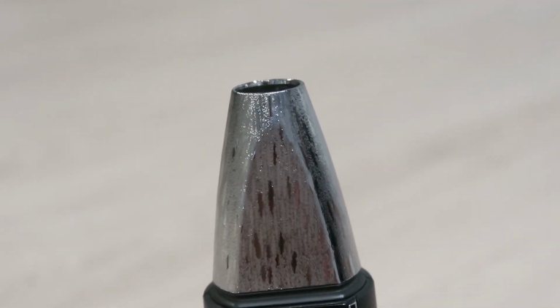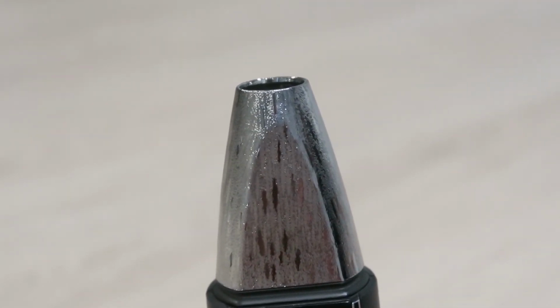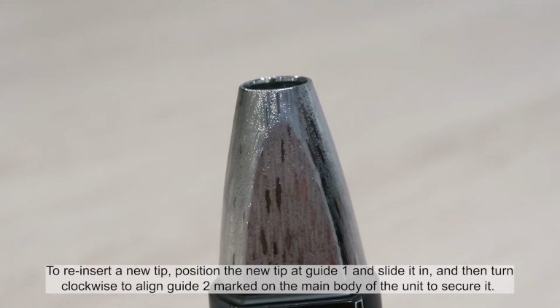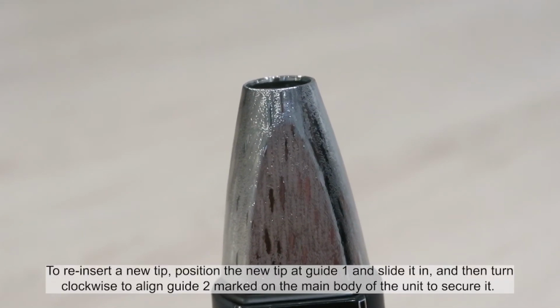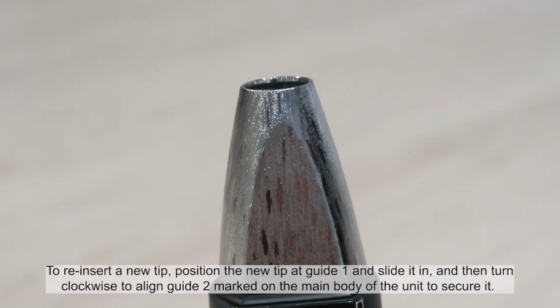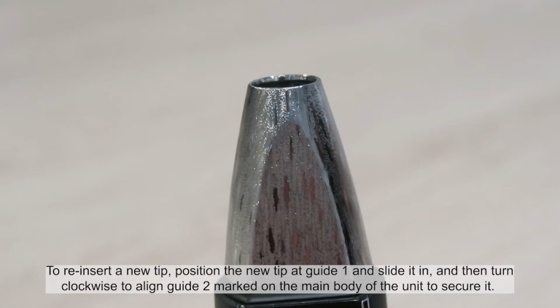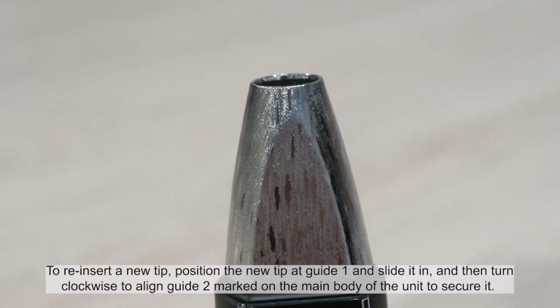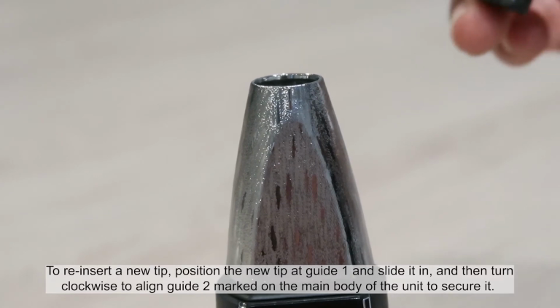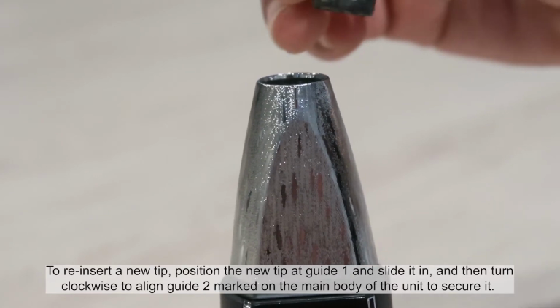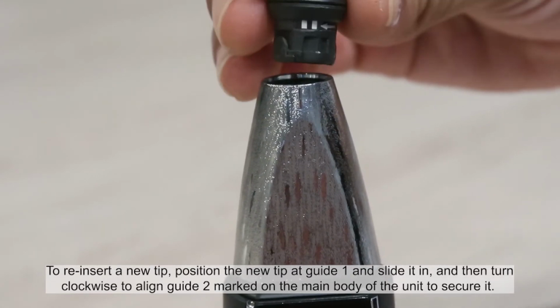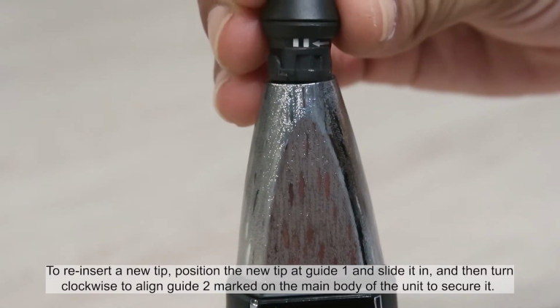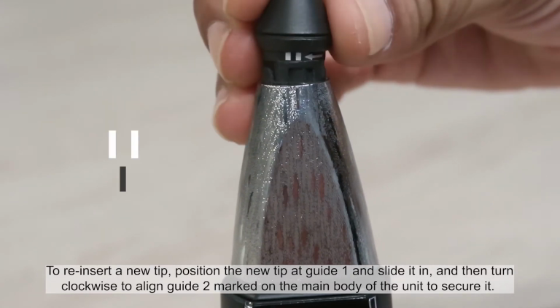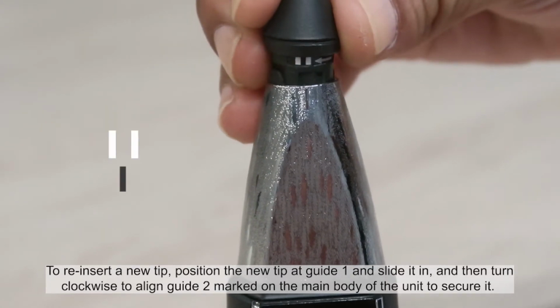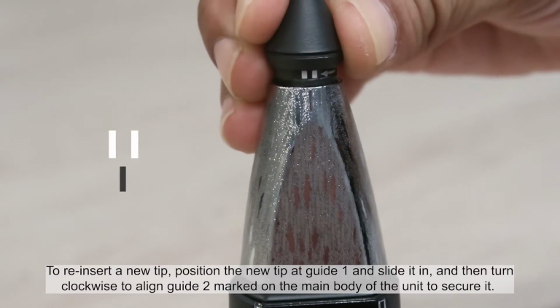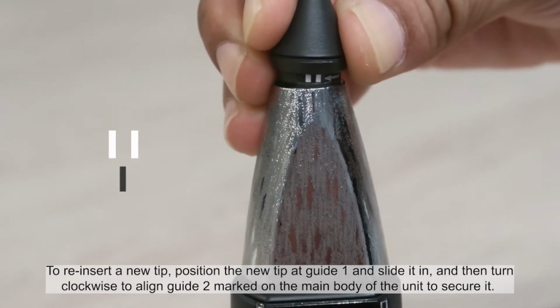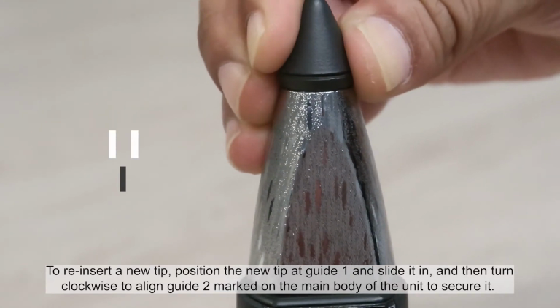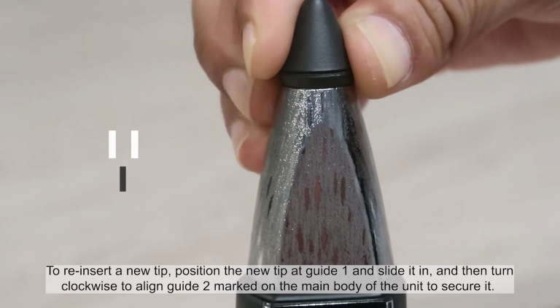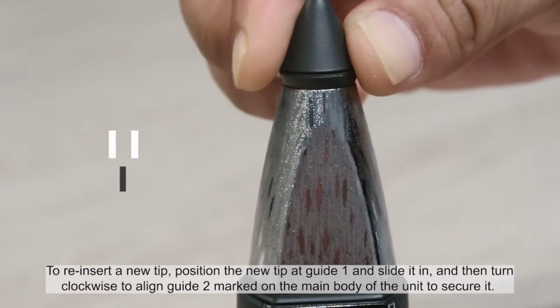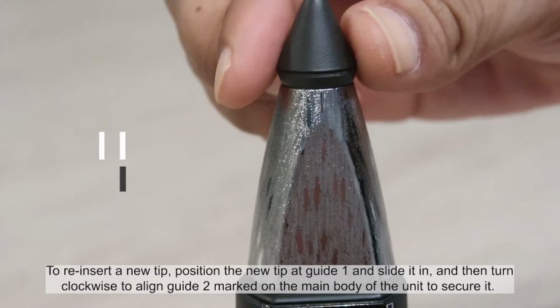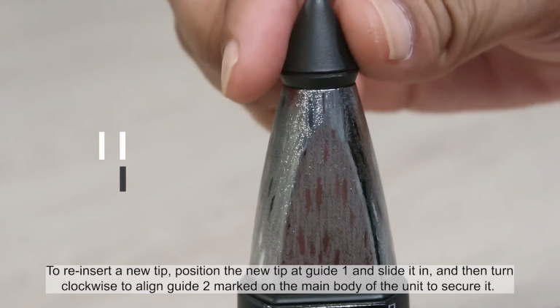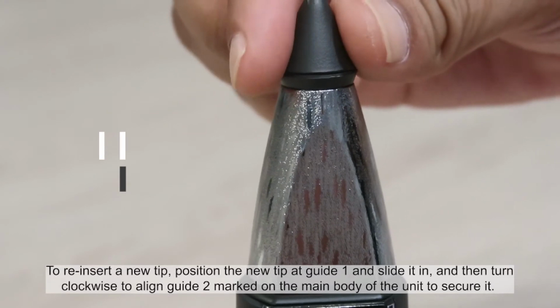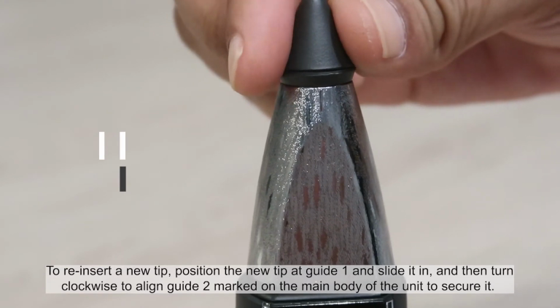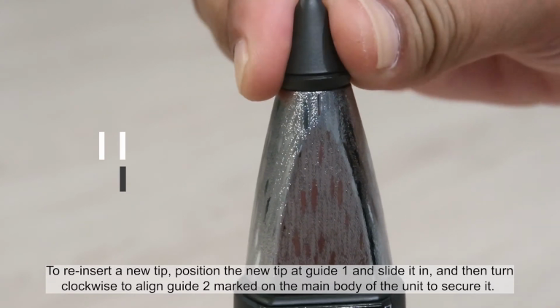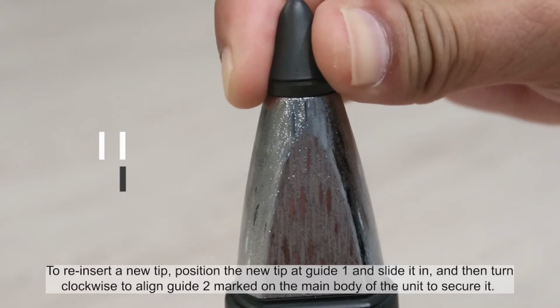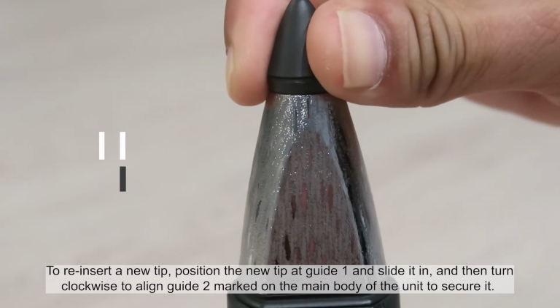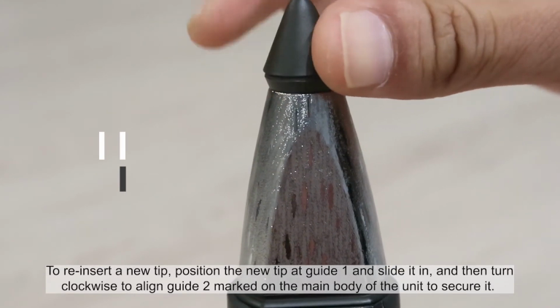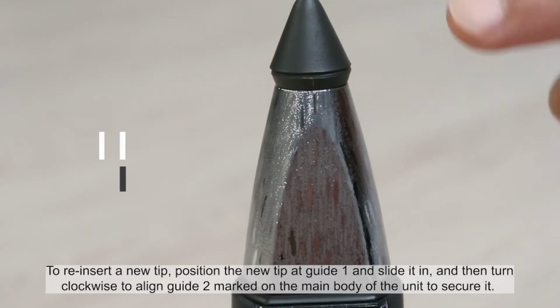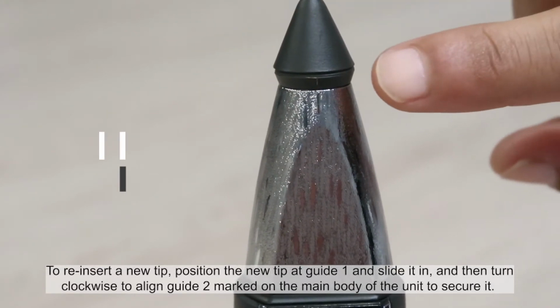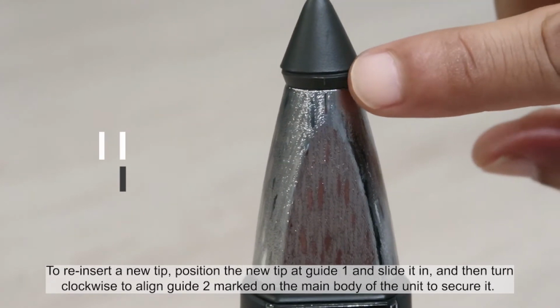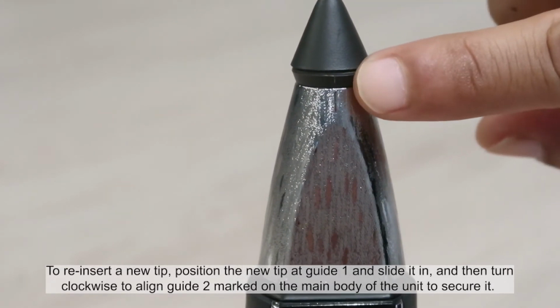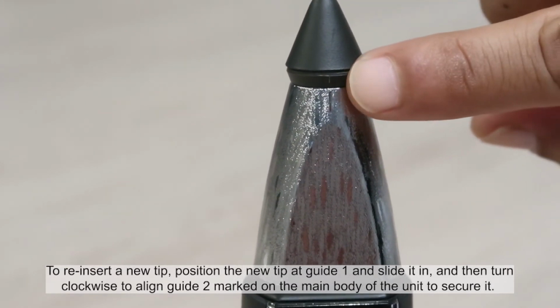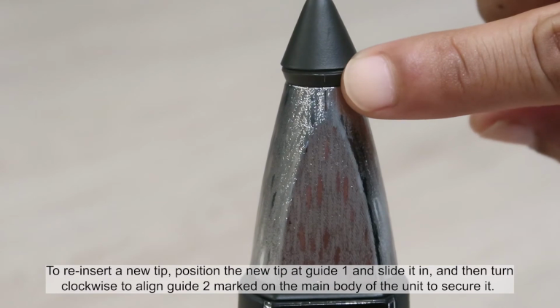To reinsert a new tip, position the new tip at guide 1 and slide it in, and then turn clockwise to align guide 2, marked on the main body of the unit, to secure it.